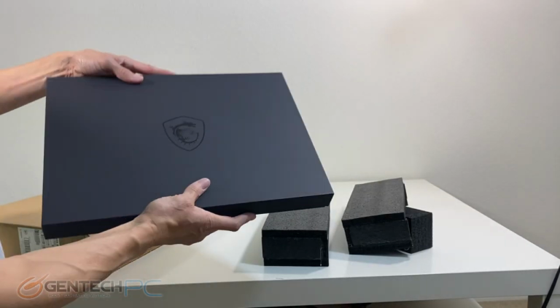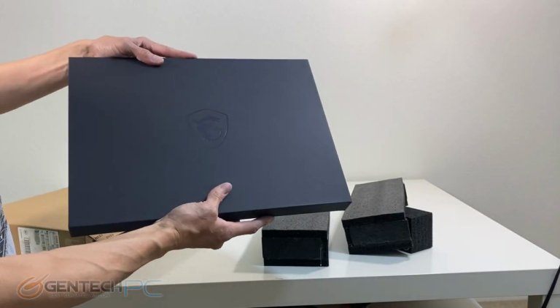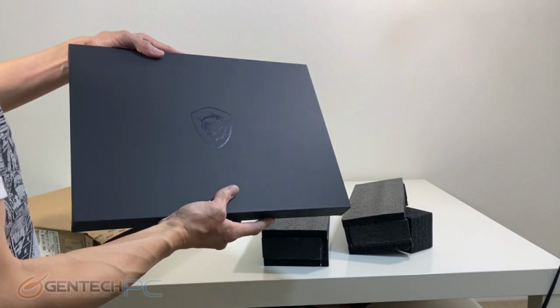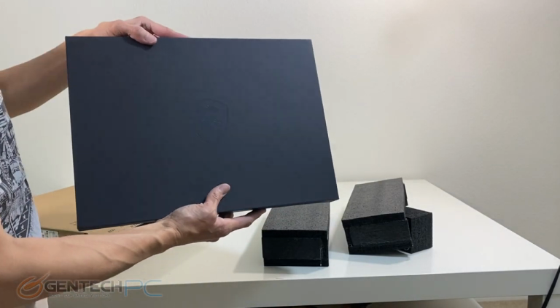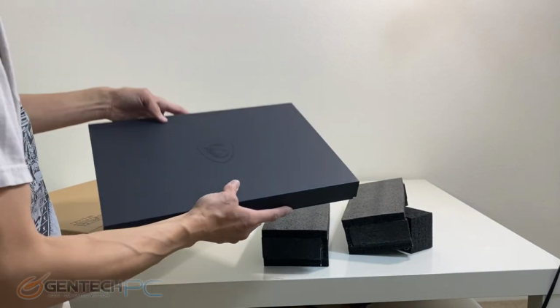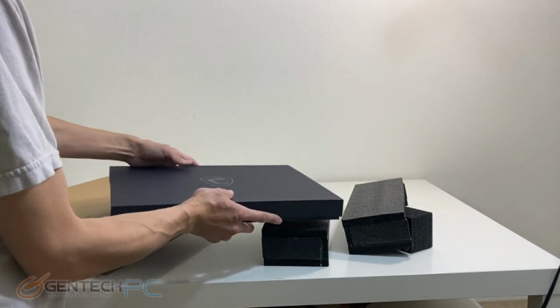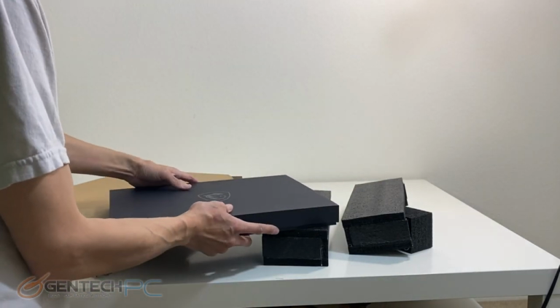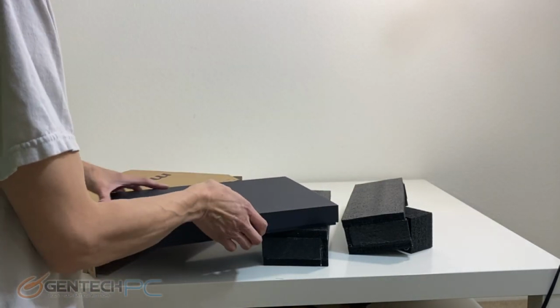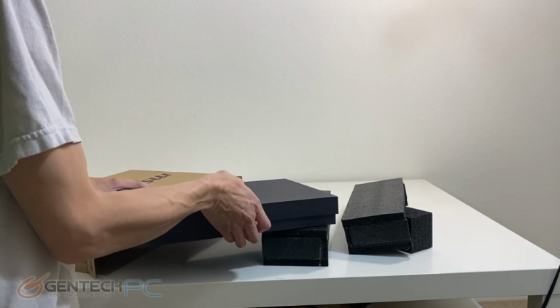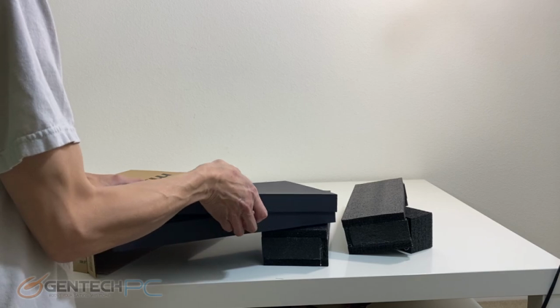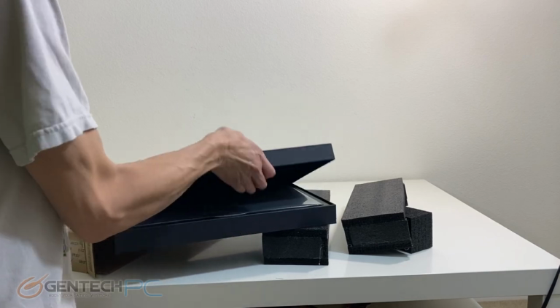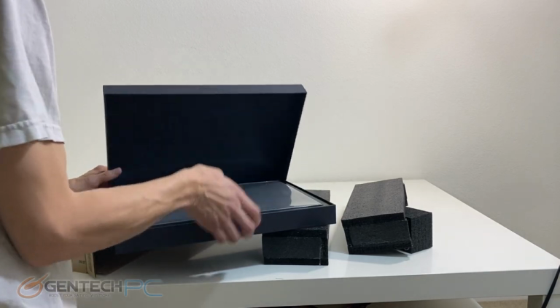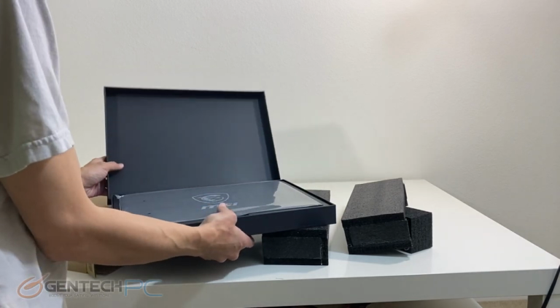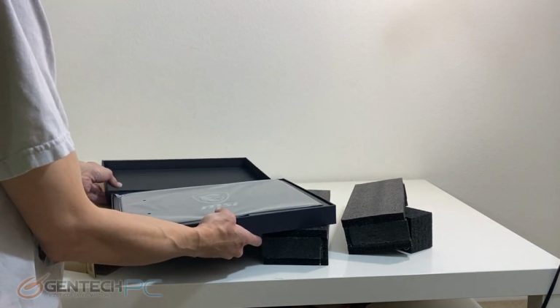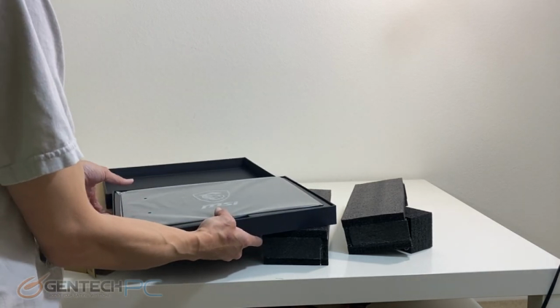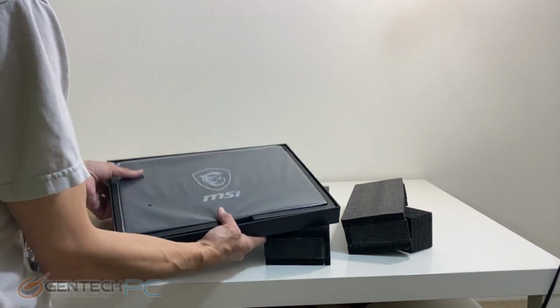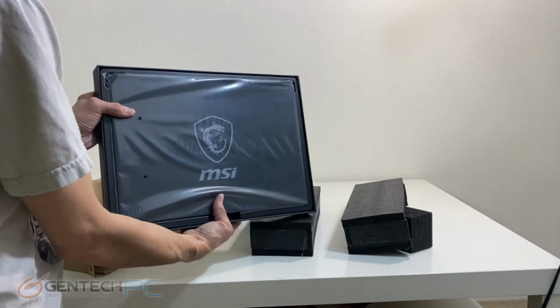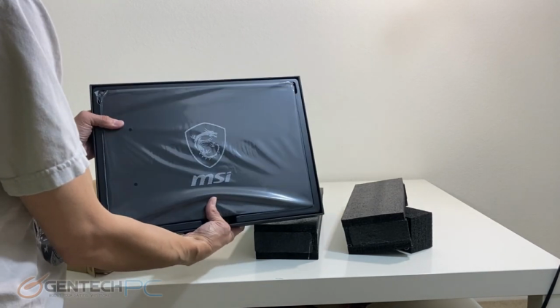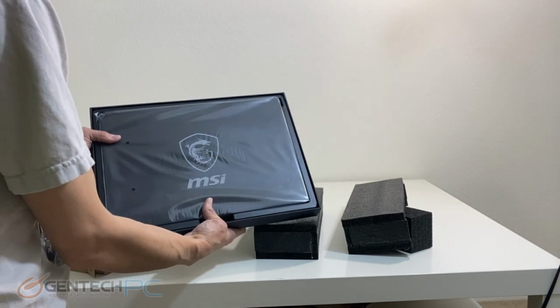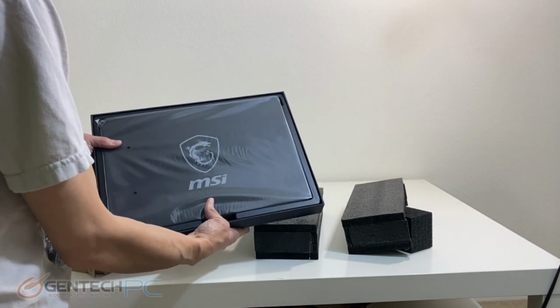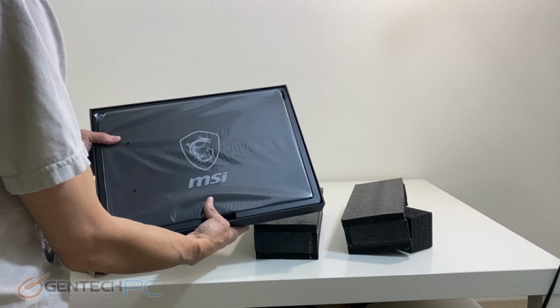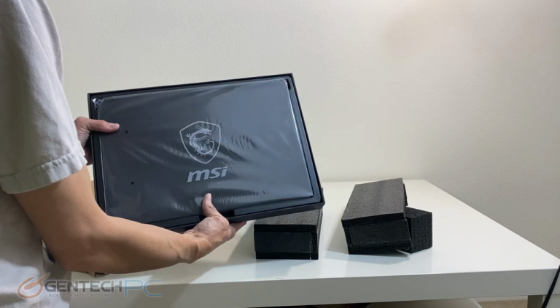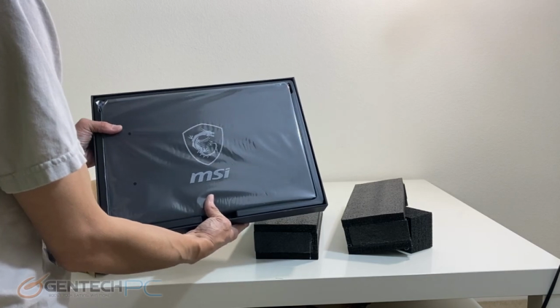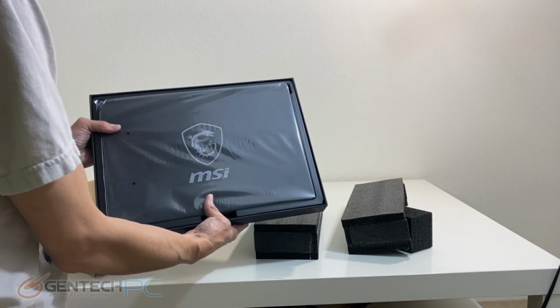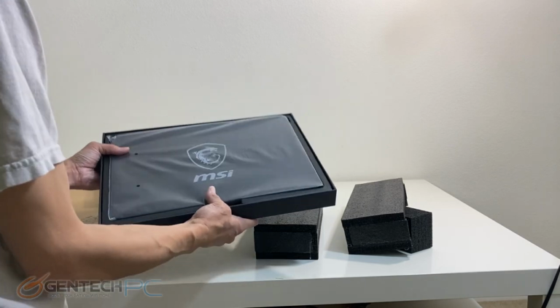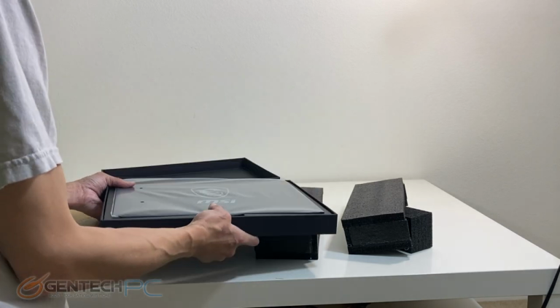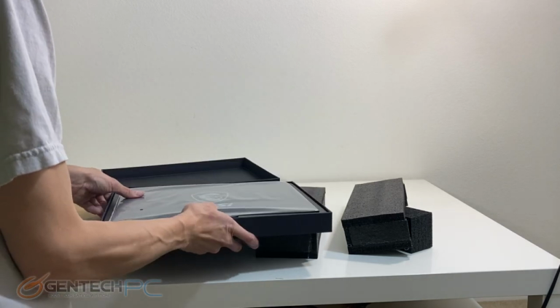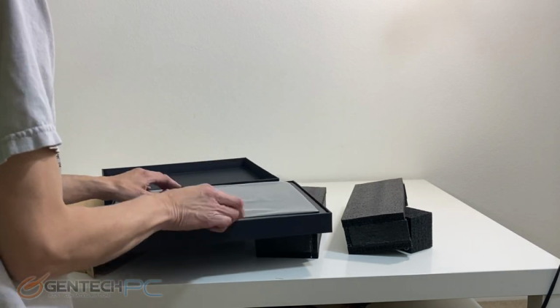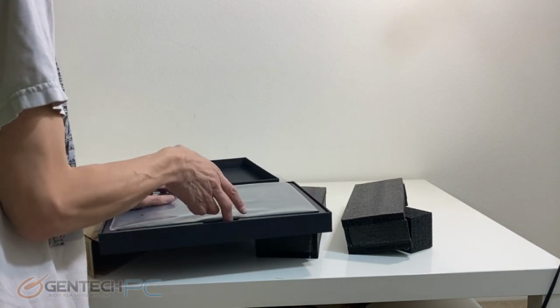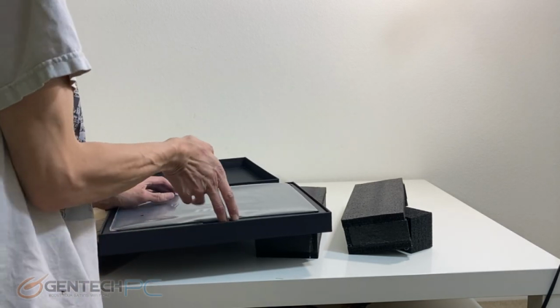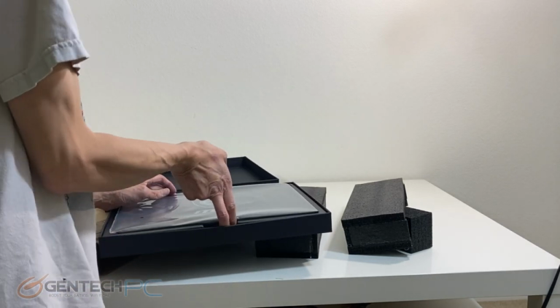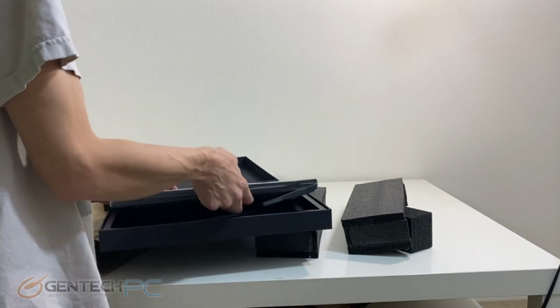The internal box, true to the name of Stealth, is not very flashy — it's just a flat black box, and that's kind of the target for this laptop. It's a thin light gaming laptop but it doesn't have the flashy appearances of some of the more traditional gaming laptops.